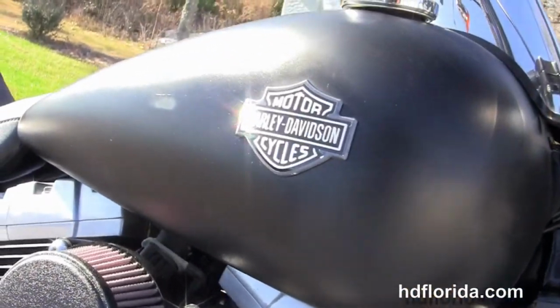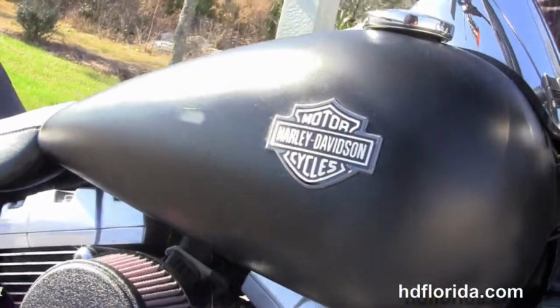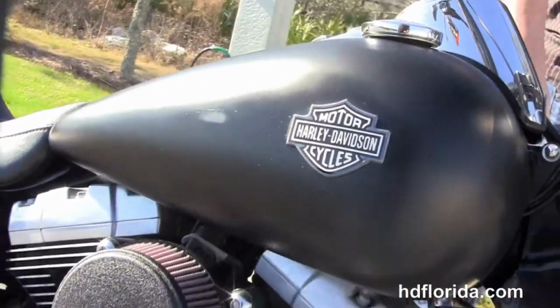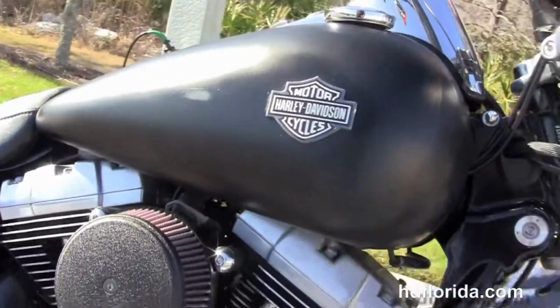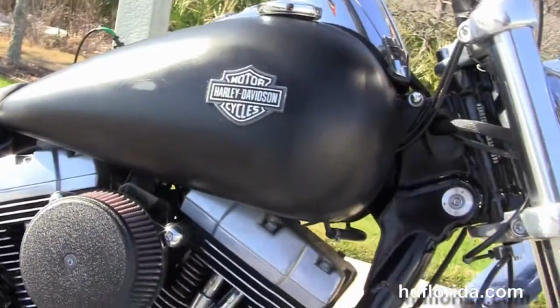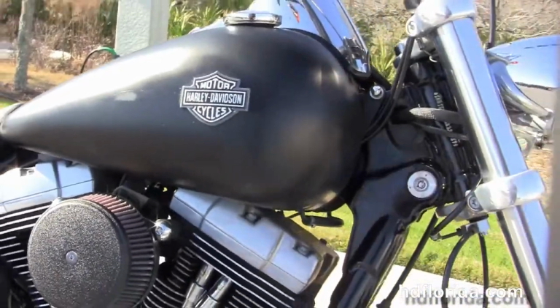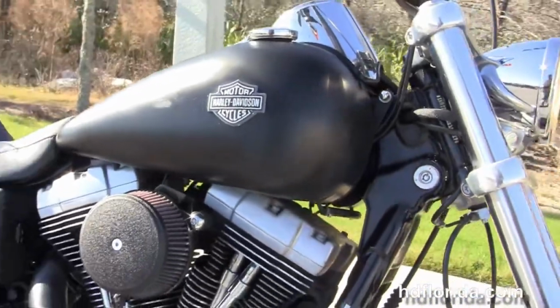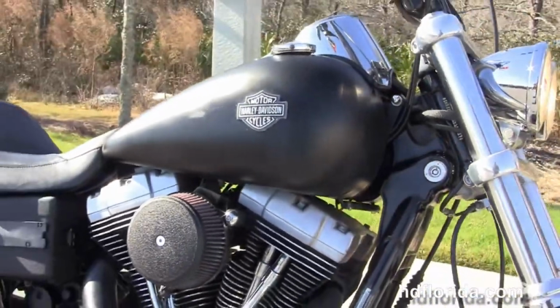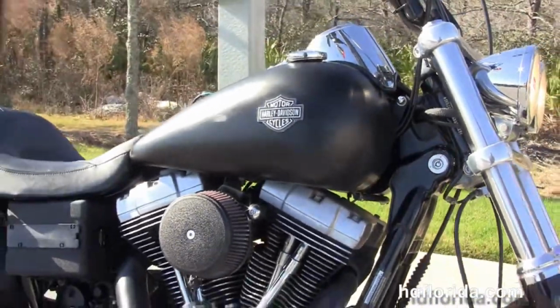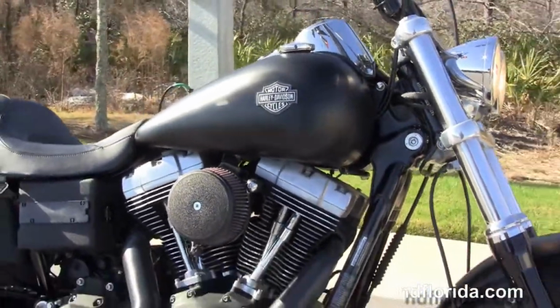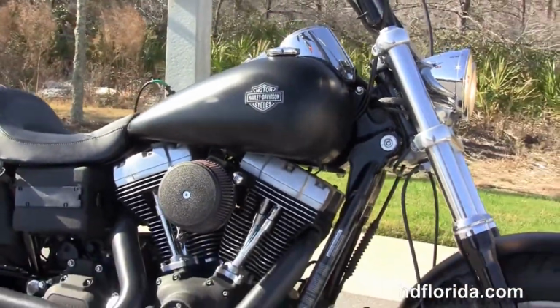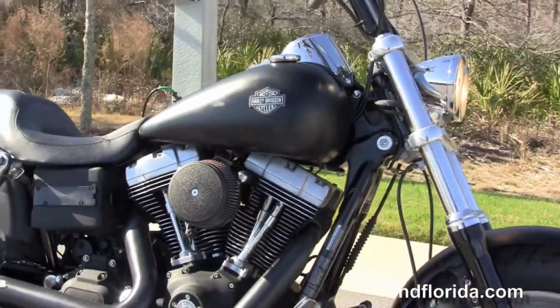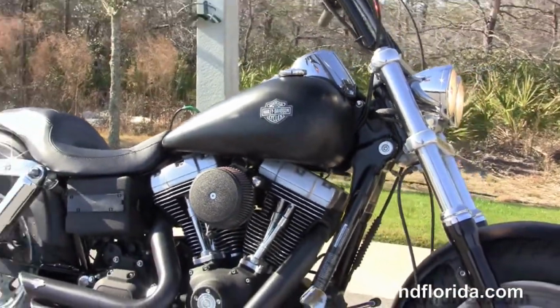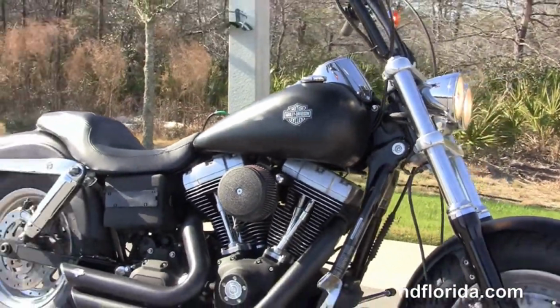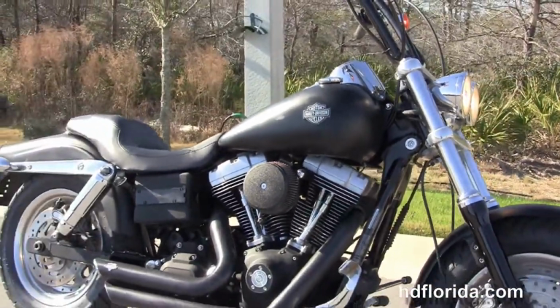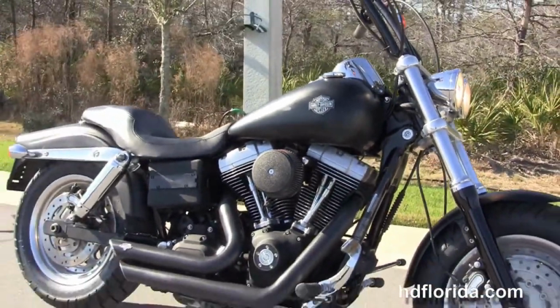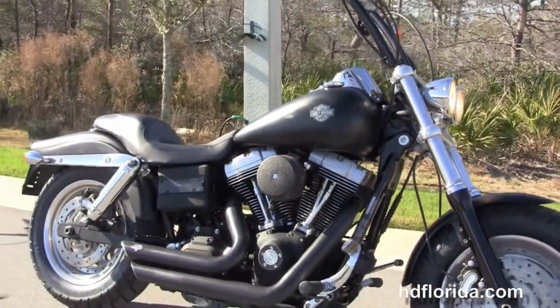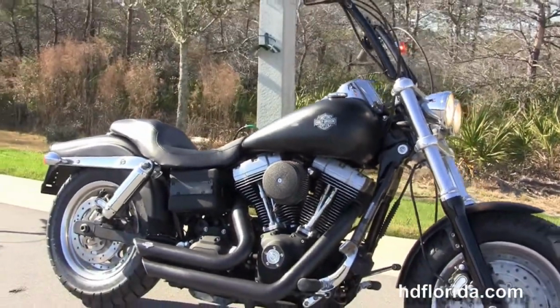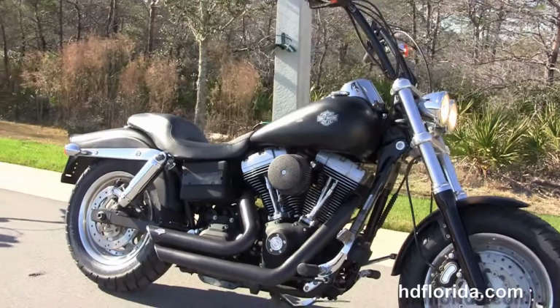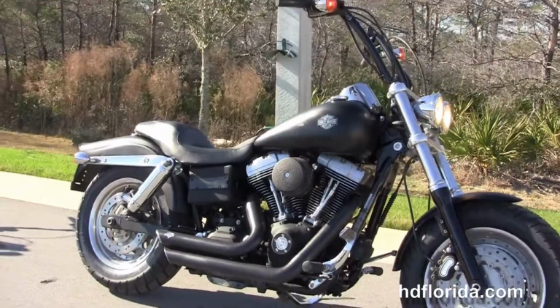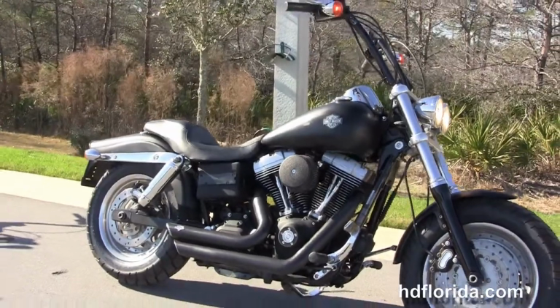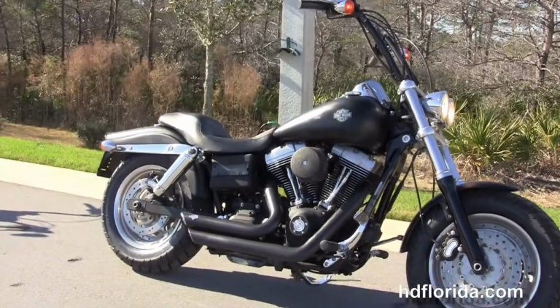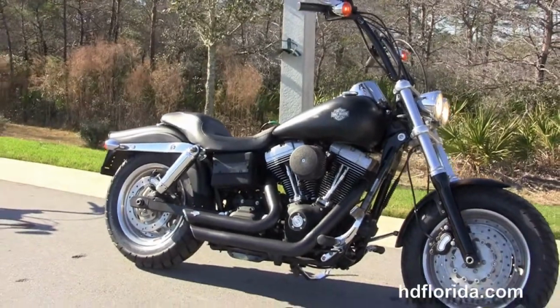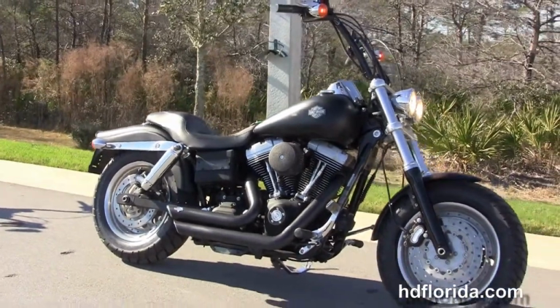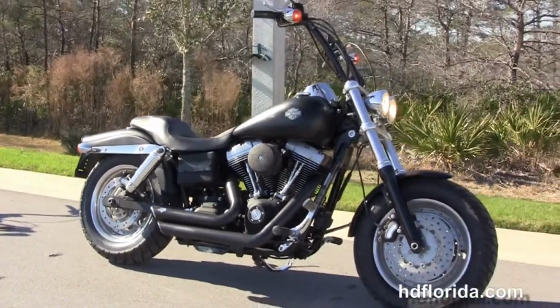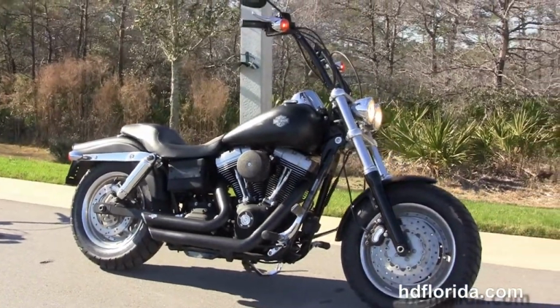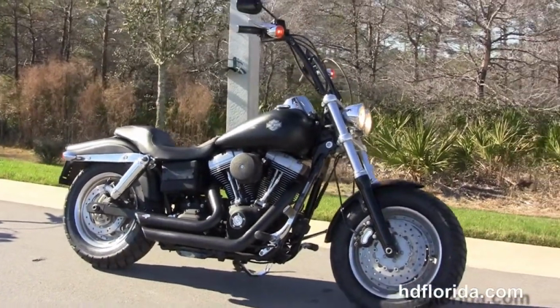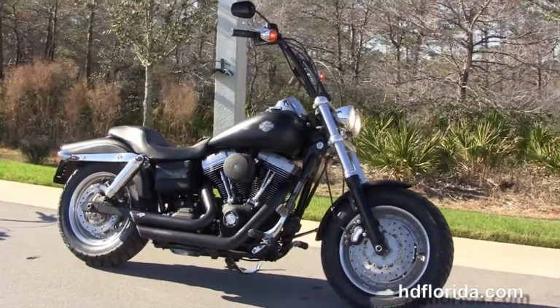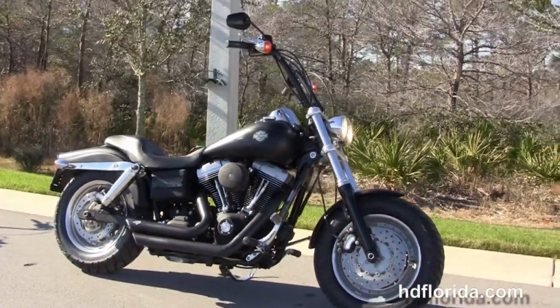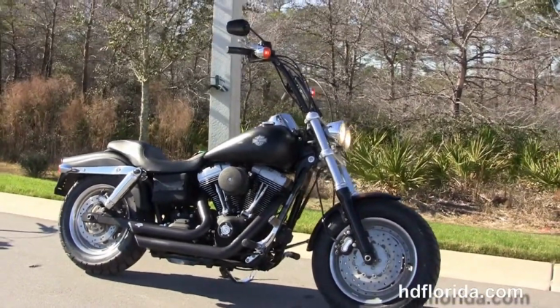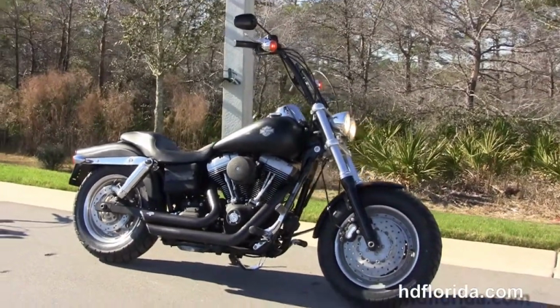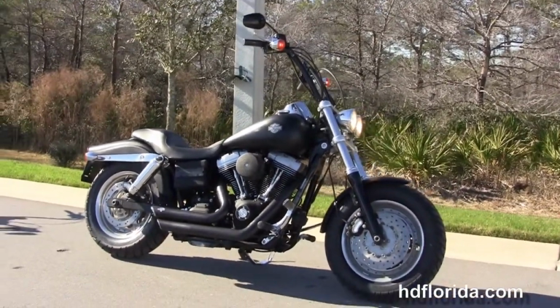We finance used Harley-Davidsons up to 72 months, and be sure to ask about our fly and ride program. Here at the world famous Harley-Davidson of Panama City Beach, all our bikes are fully serviced and safety inspected.